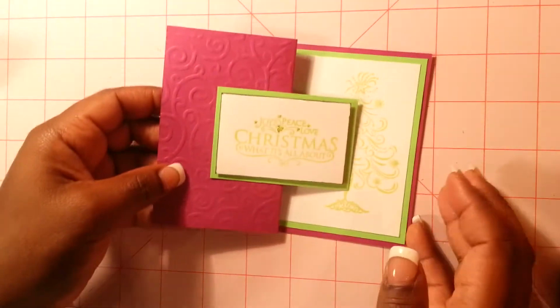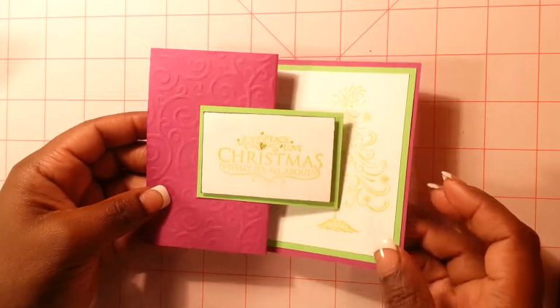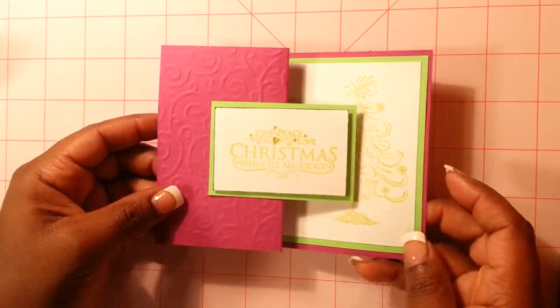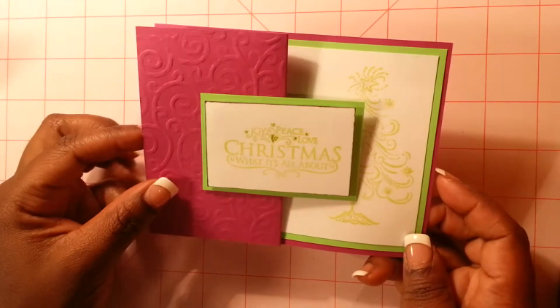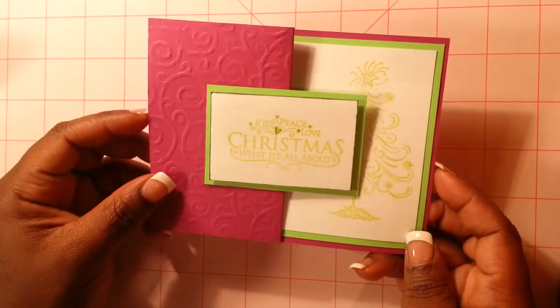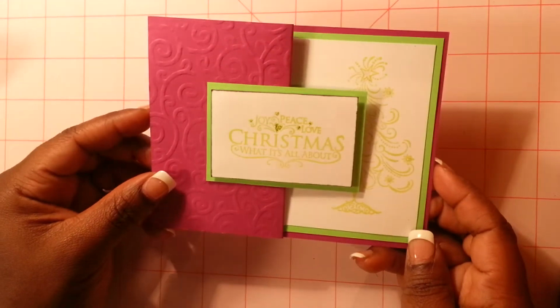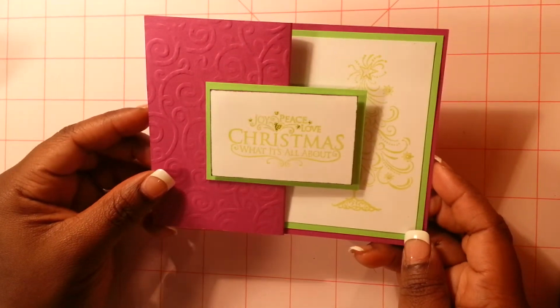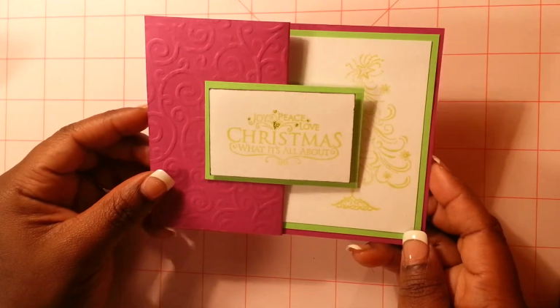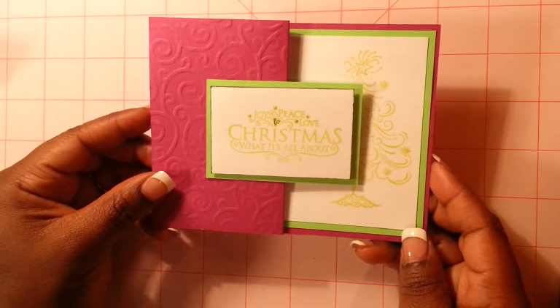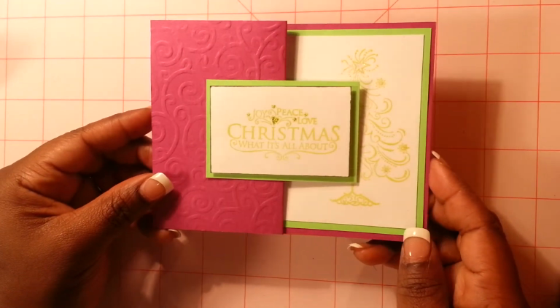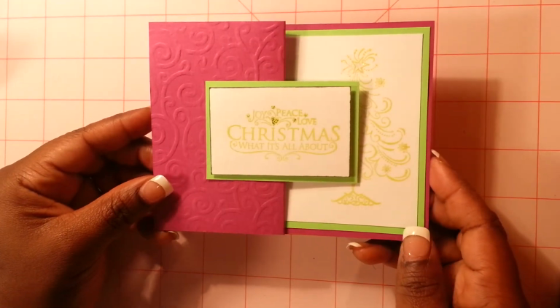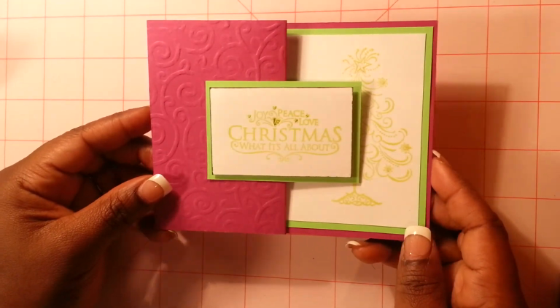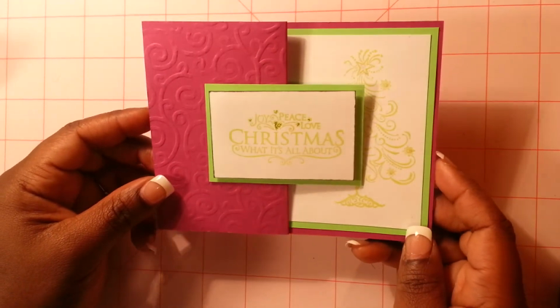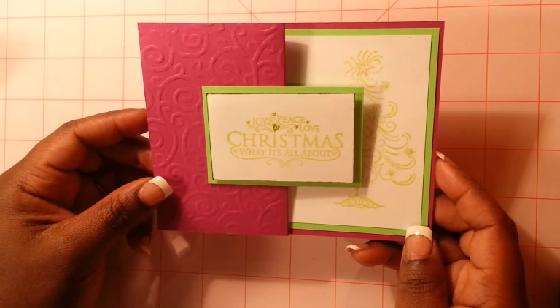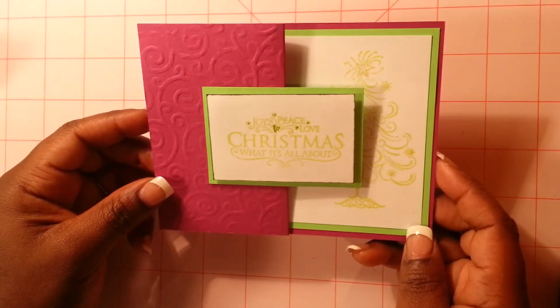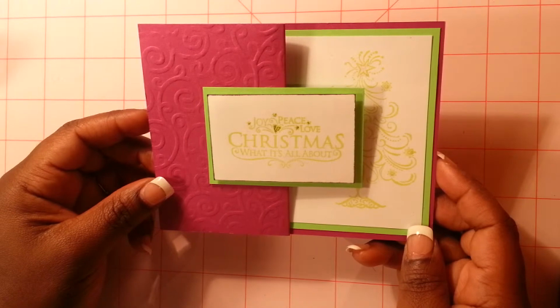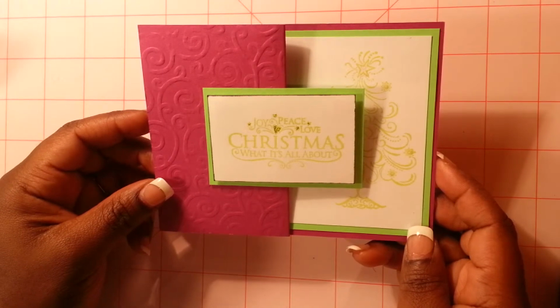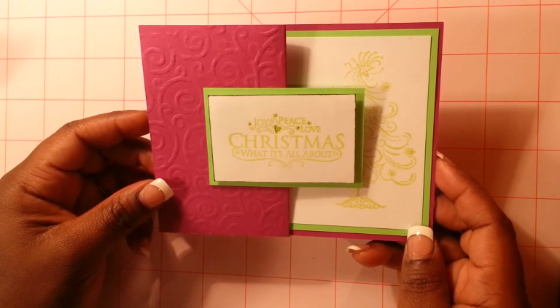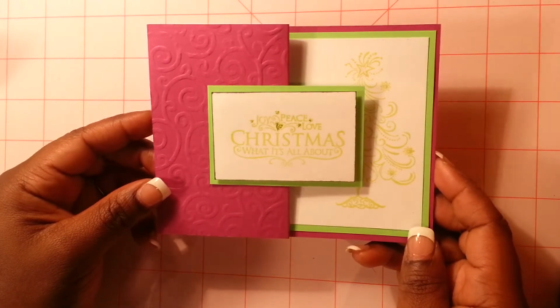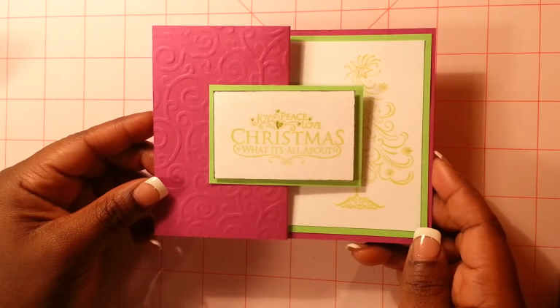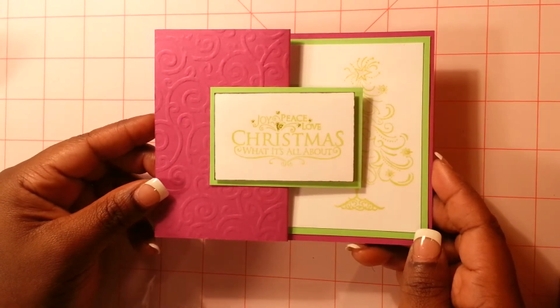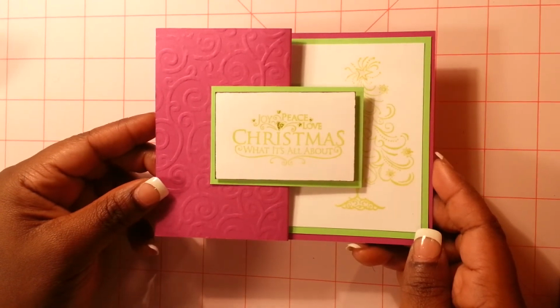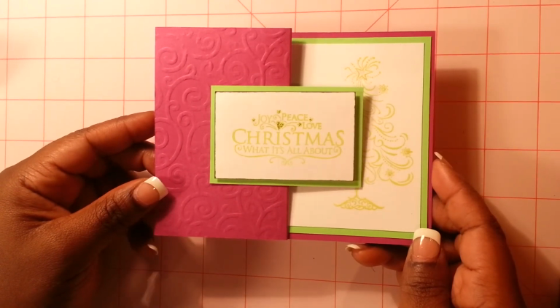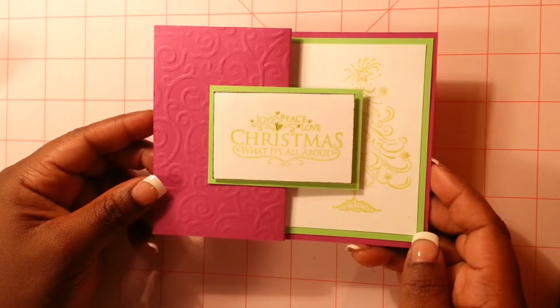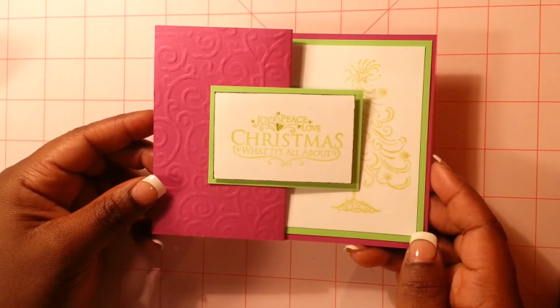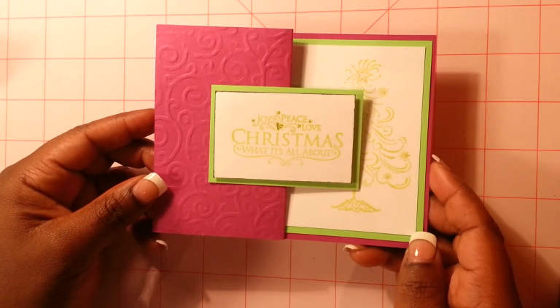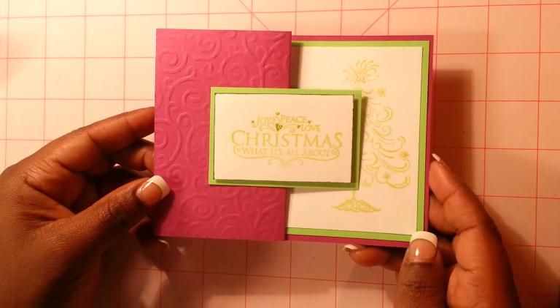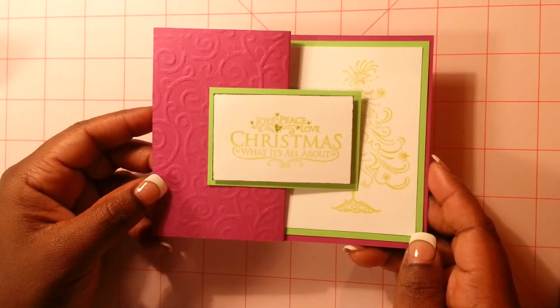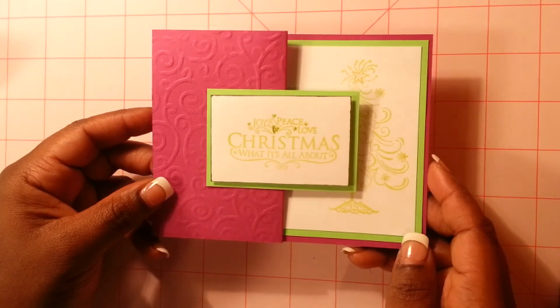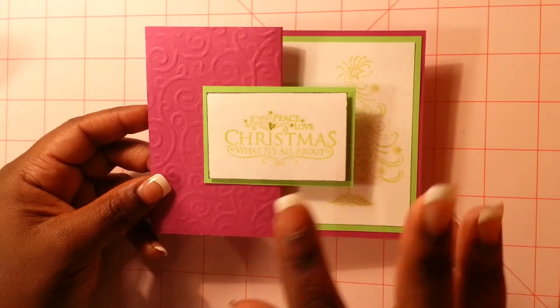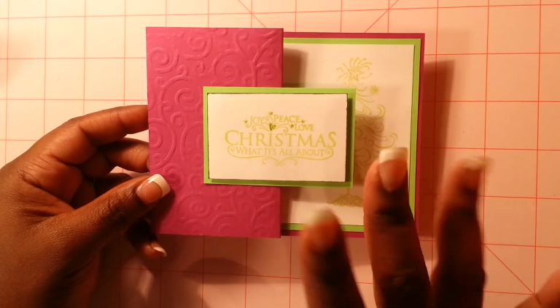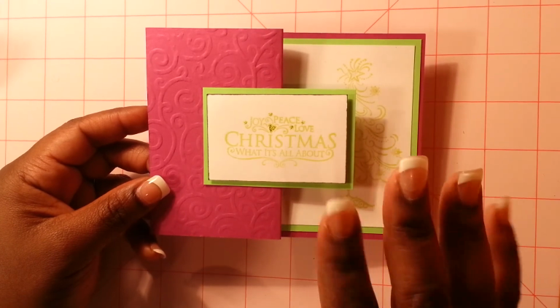And that's it — it's a really simple and elegant card to make. If you guys have any questions, please leave a comment below. Thank you very much for joining me today and I hope you have a fantastic day. Take care guys, bye.